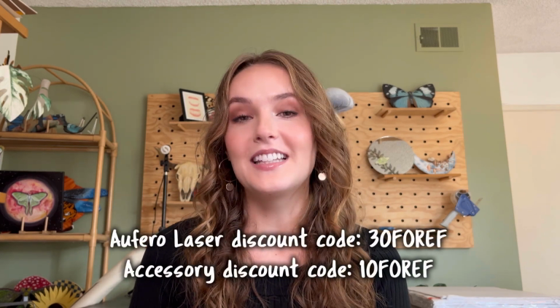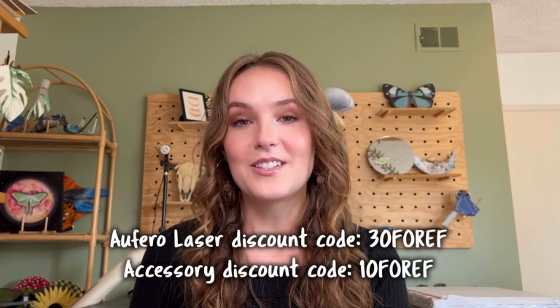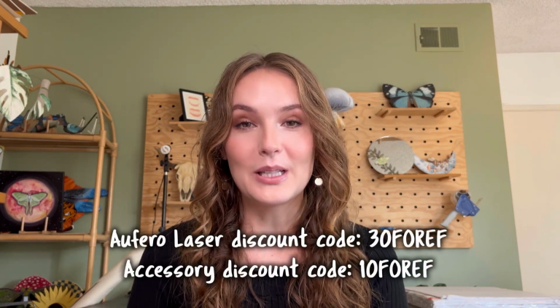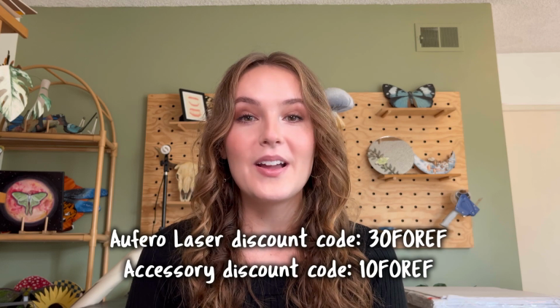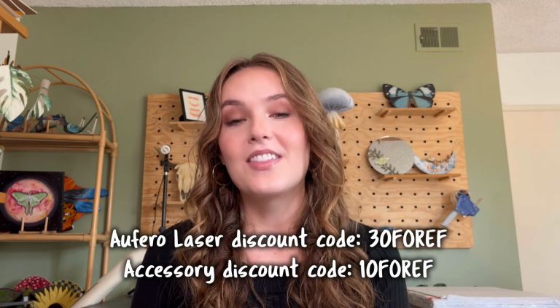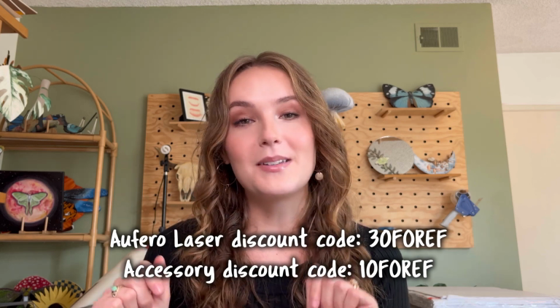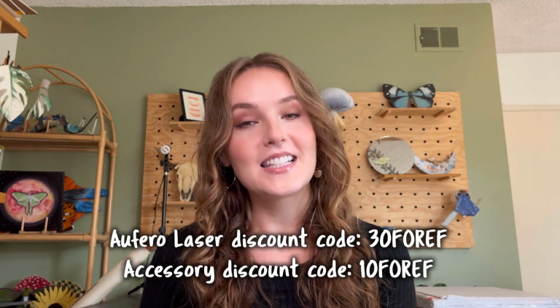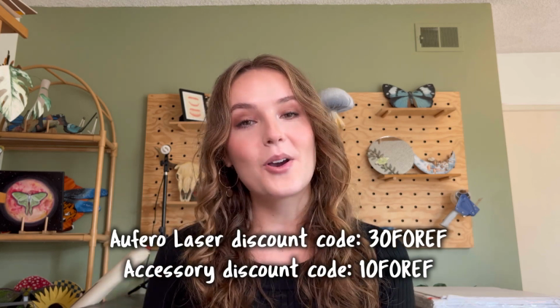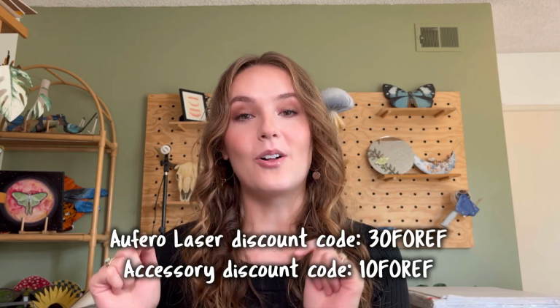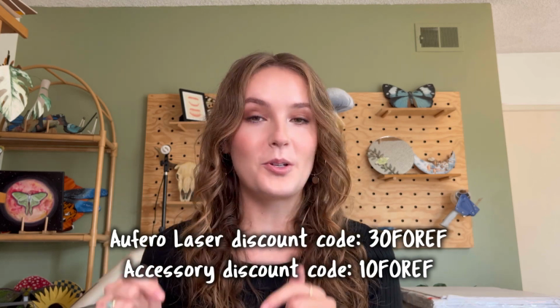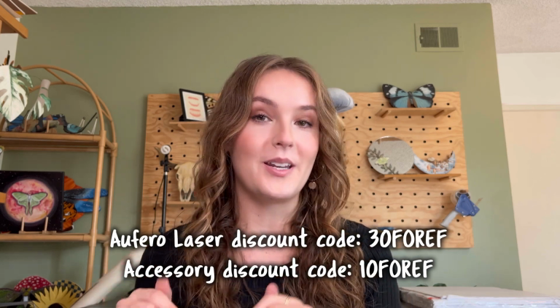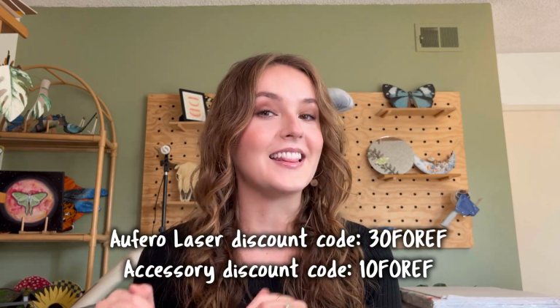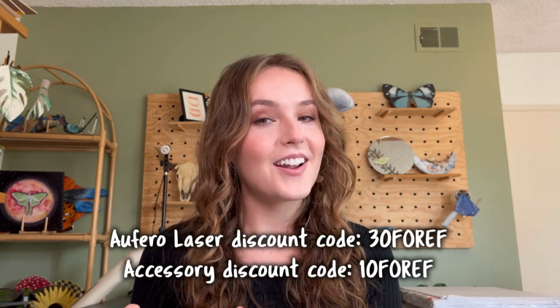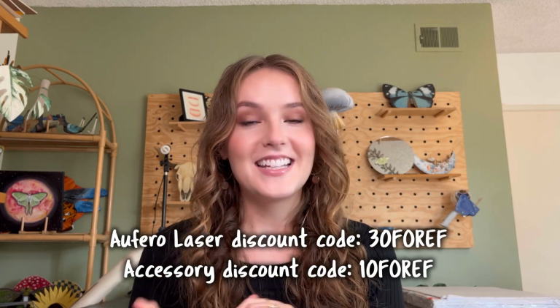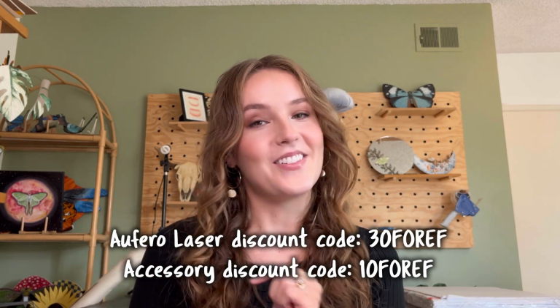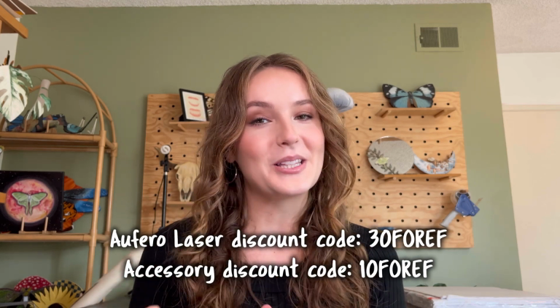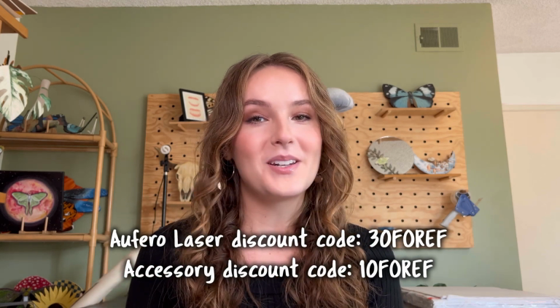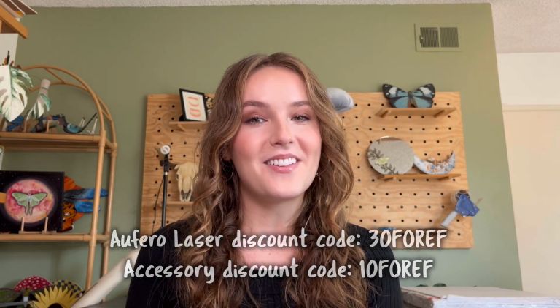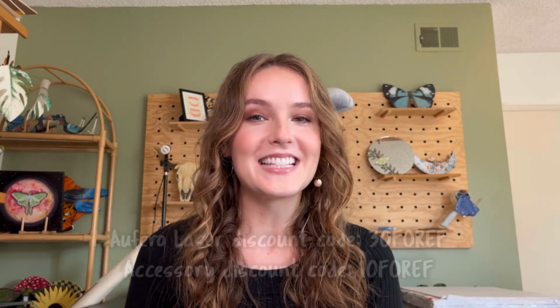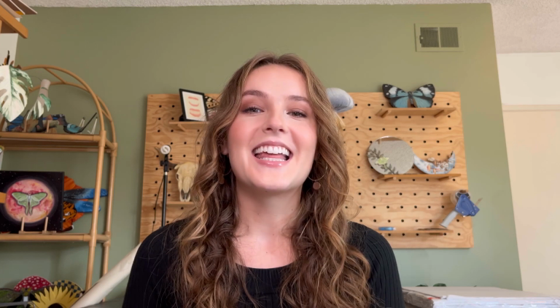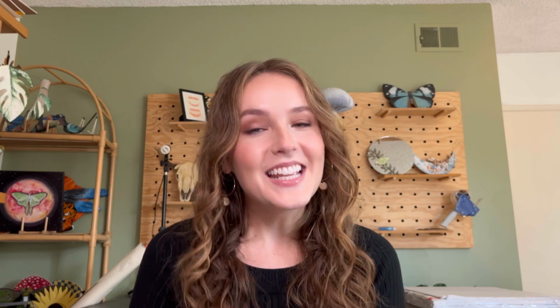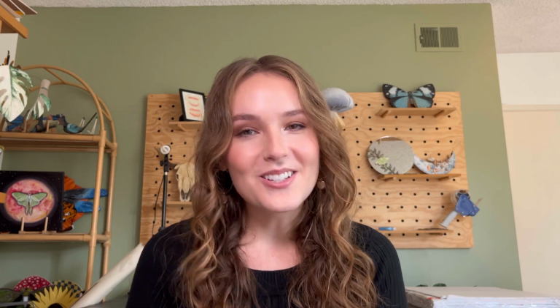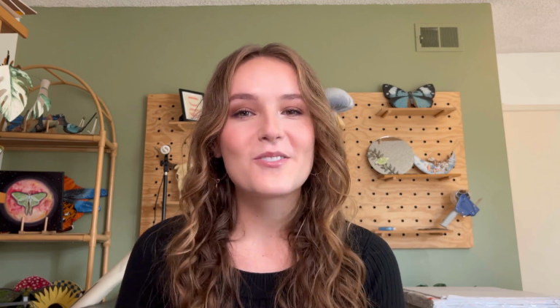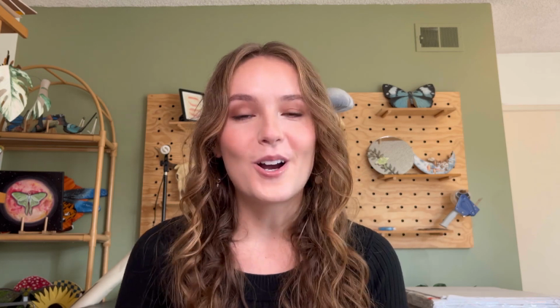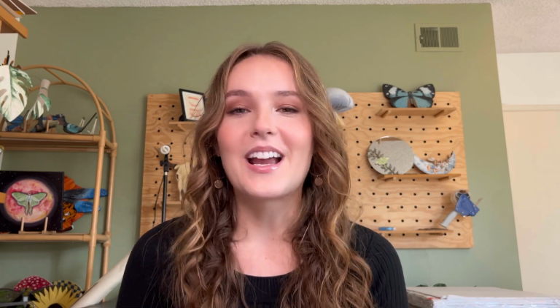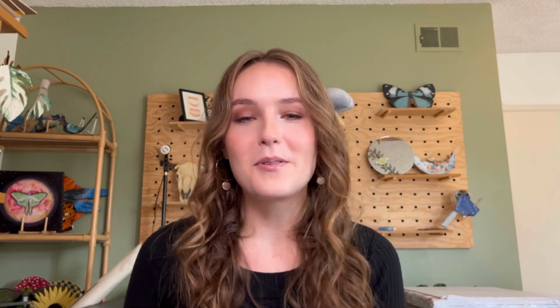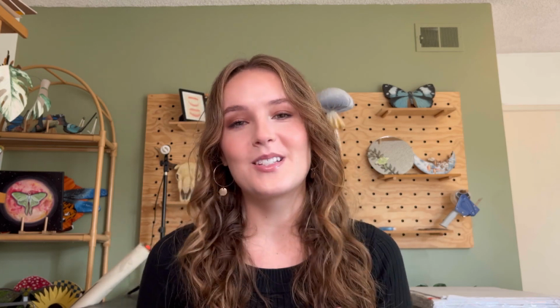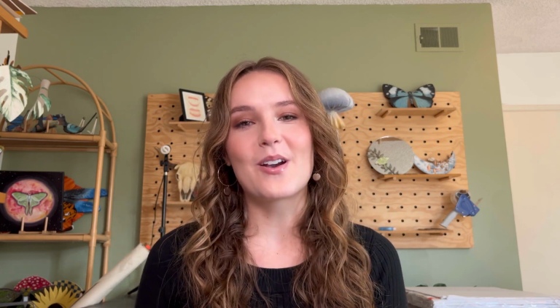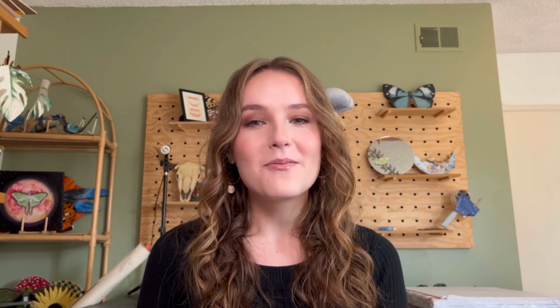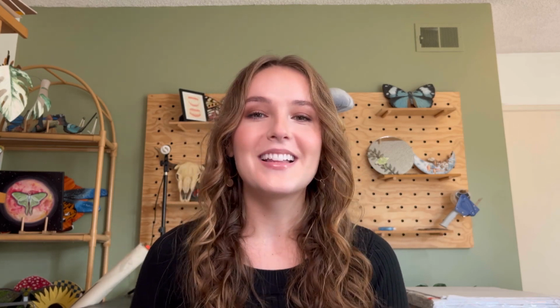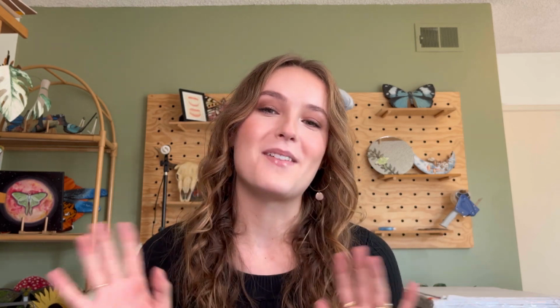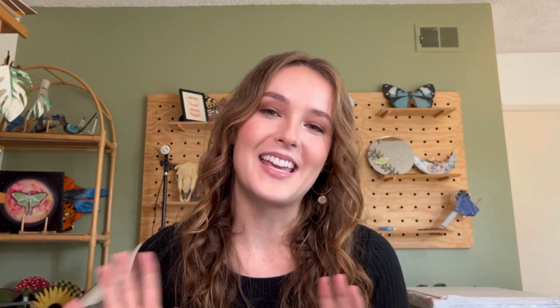I'll link the laser below, and if they give me a discount code I'll put it in there to get you some savings. Thank you so much for watching — I hope you found this video helpful, and happy making!